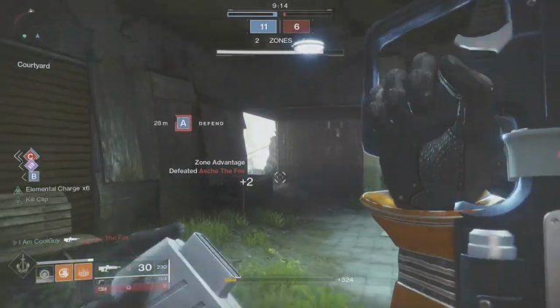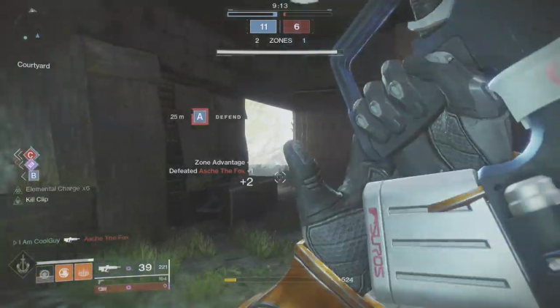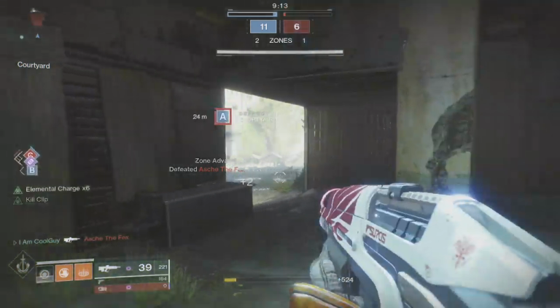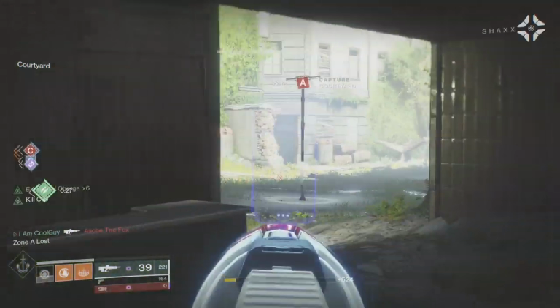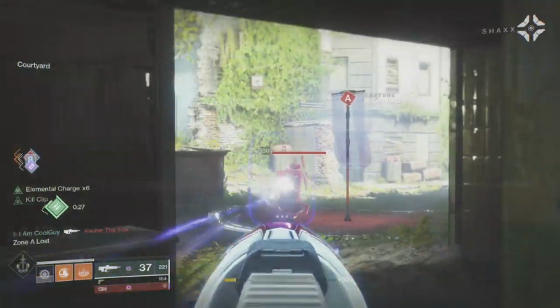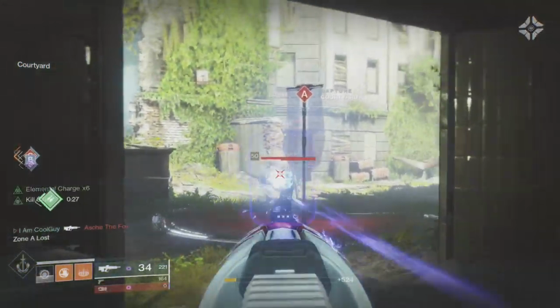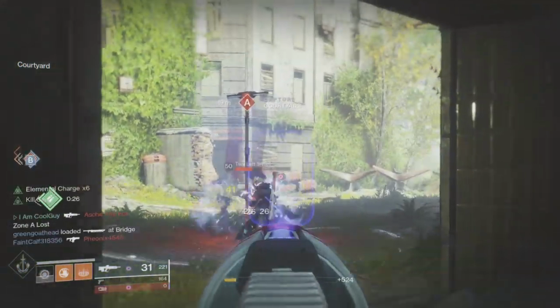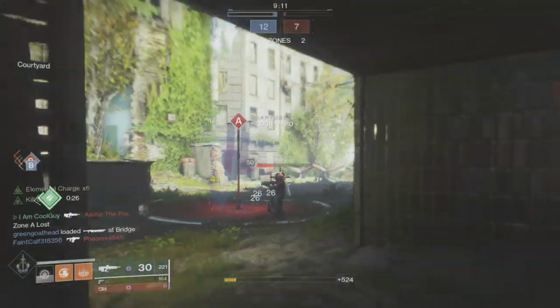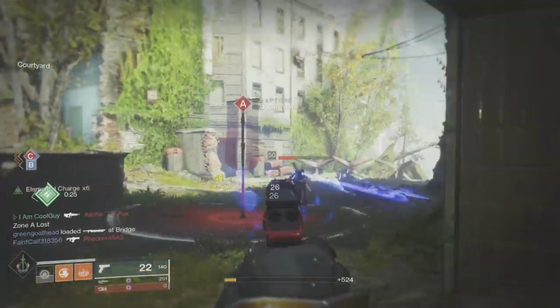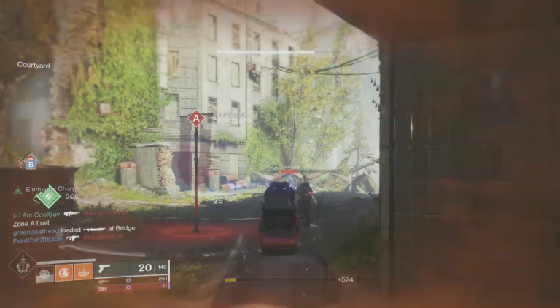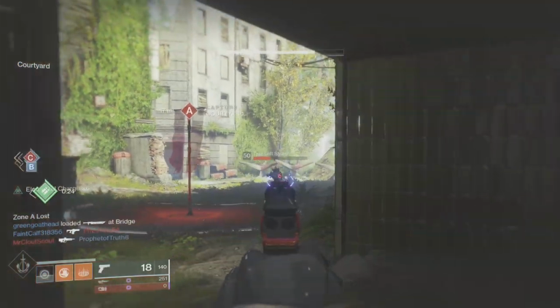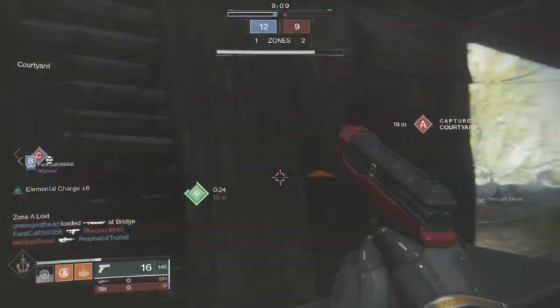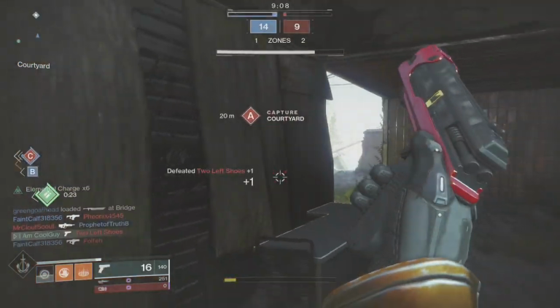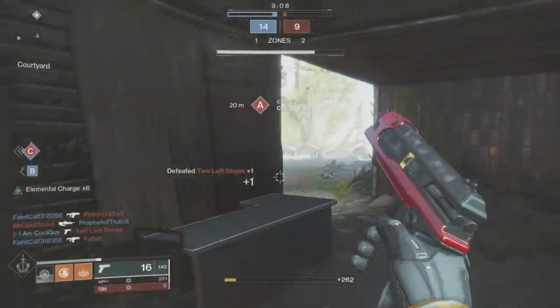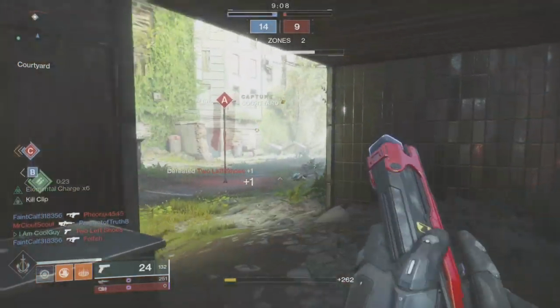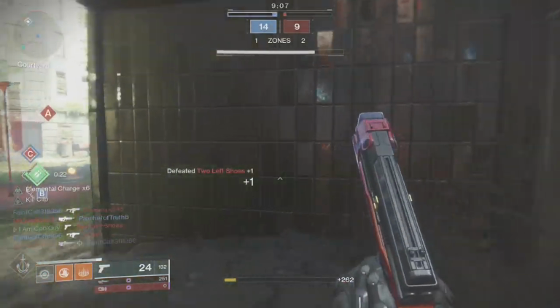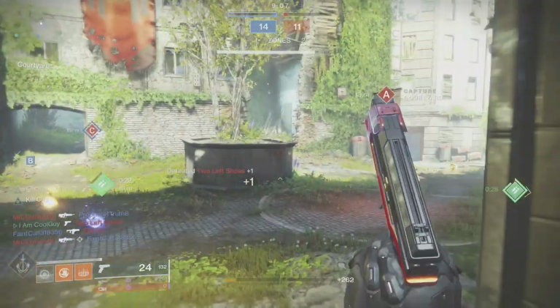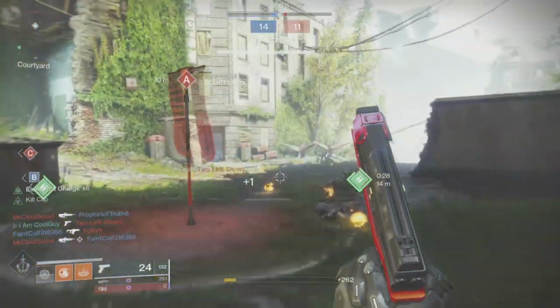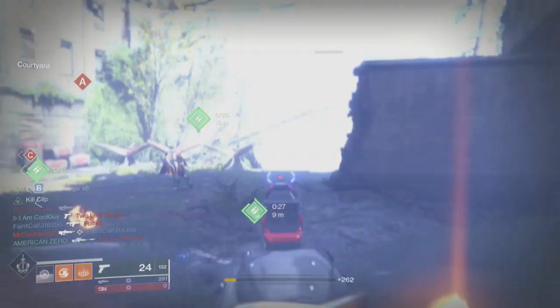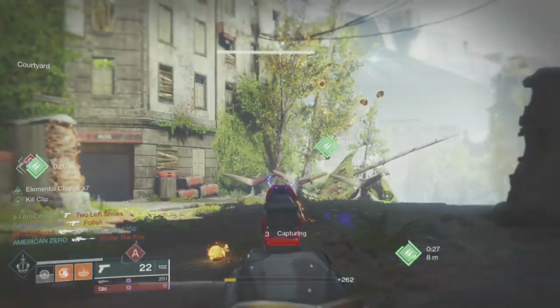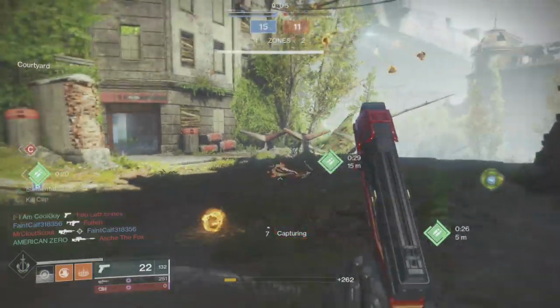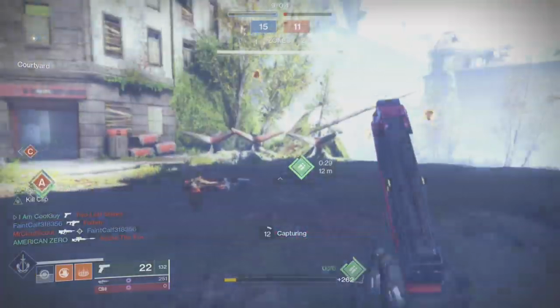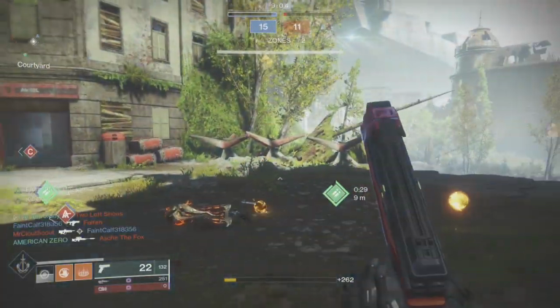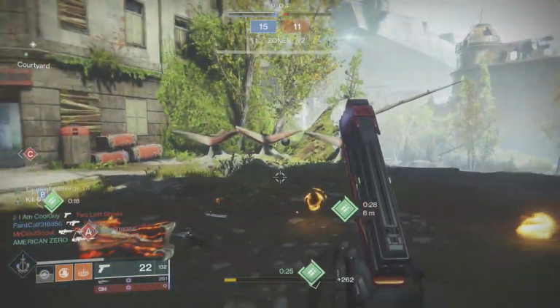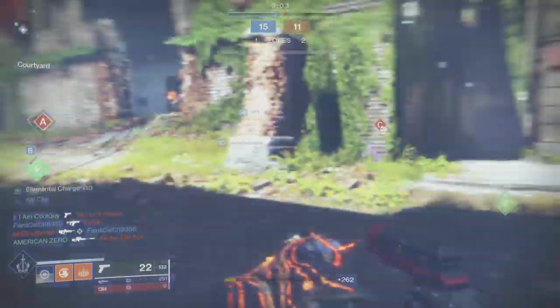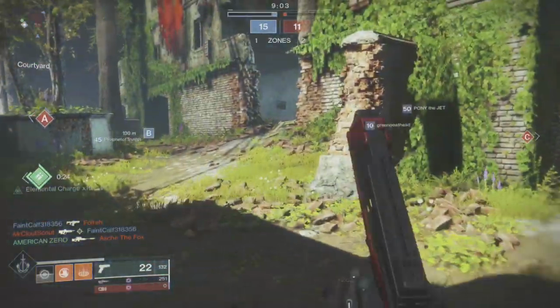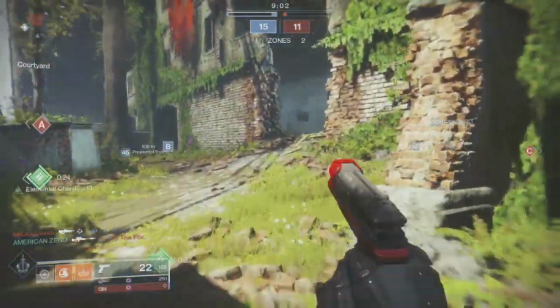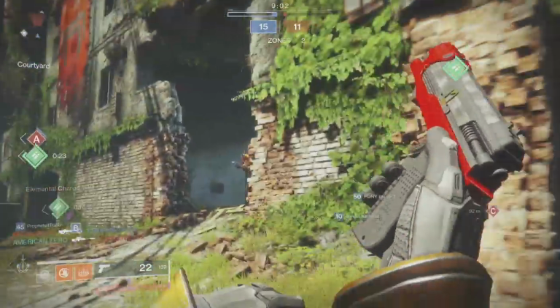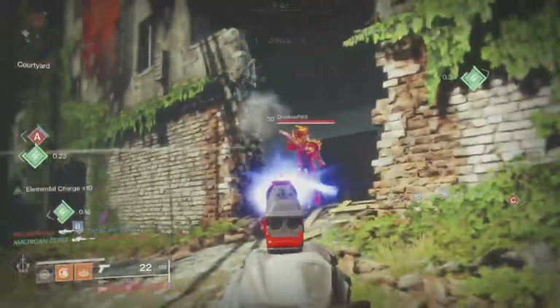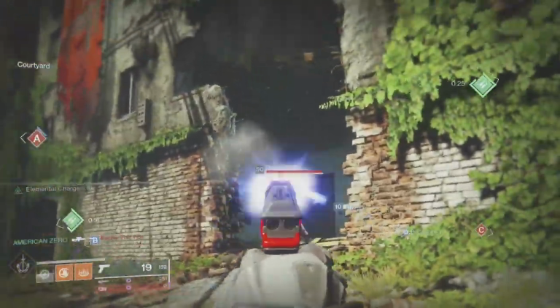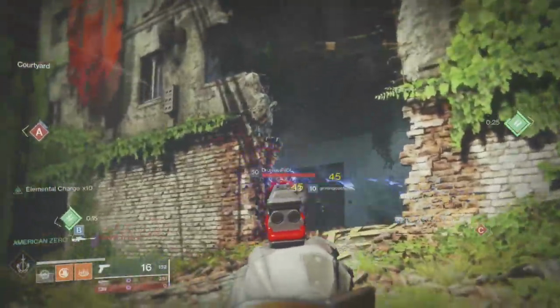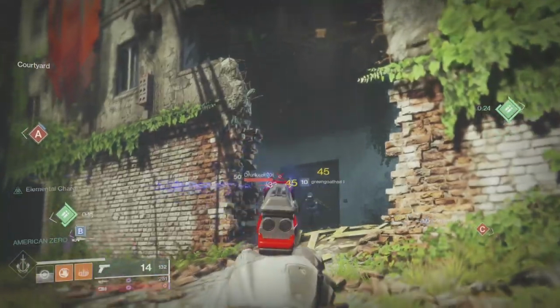Way back when, we had 2 of these drop — the kinetic Smuggler's Word and the energy Death by Scorn. We're talking about Smuggler's Word today because it's literally better in every category stat-wise than Death by Scorn: better ranged ability, aim assist, reload, handling — all of it. The Scorn doesn't have random rolls either.